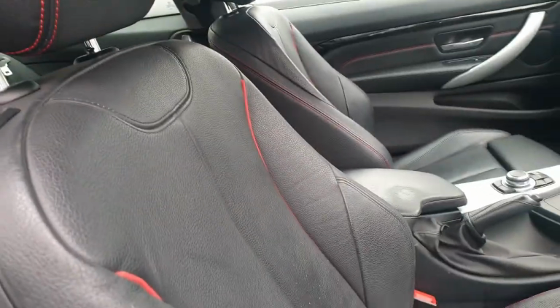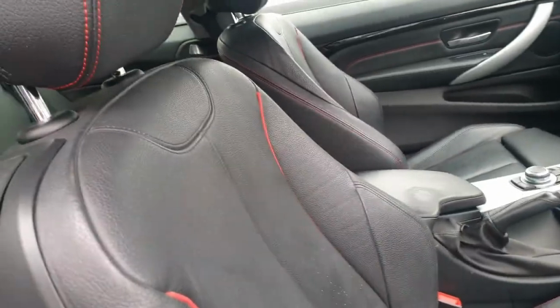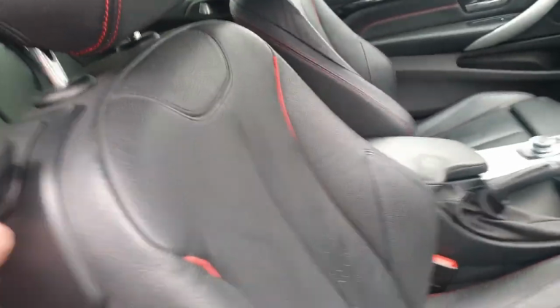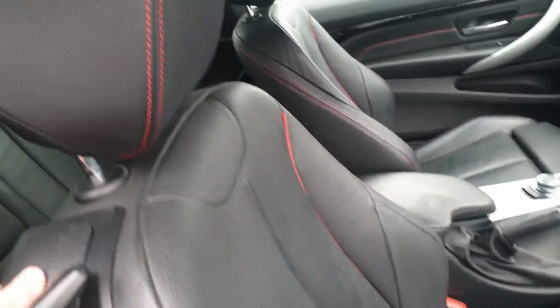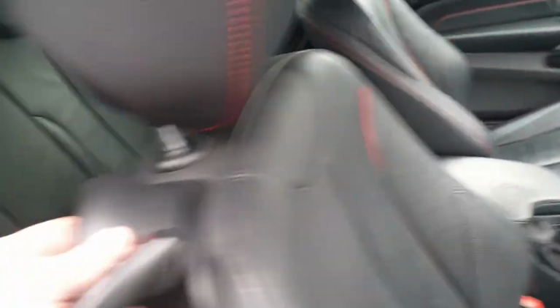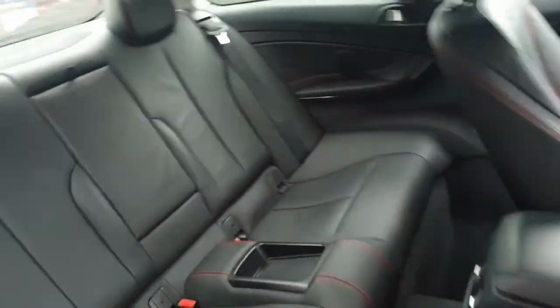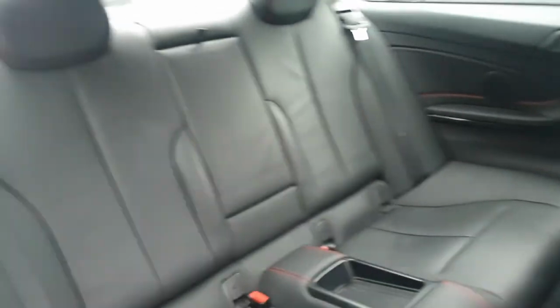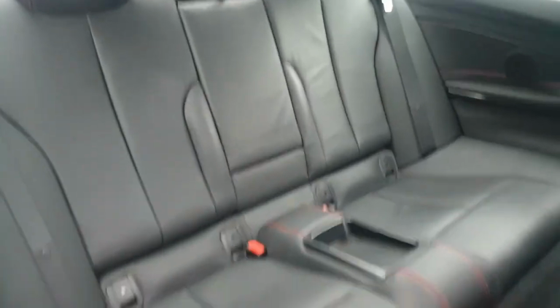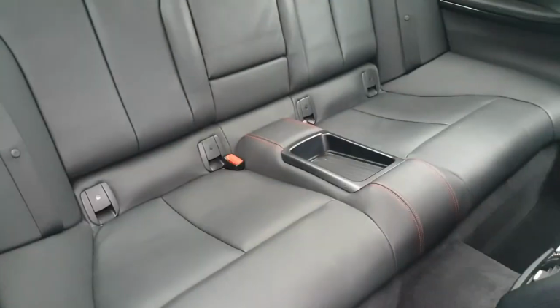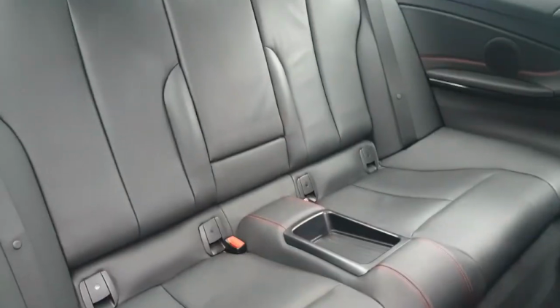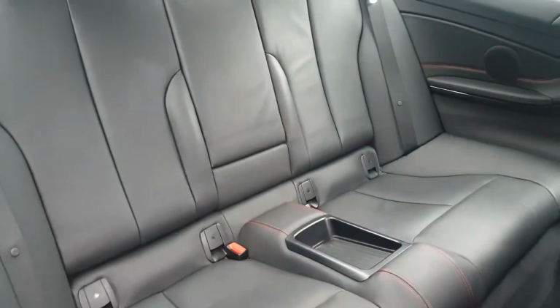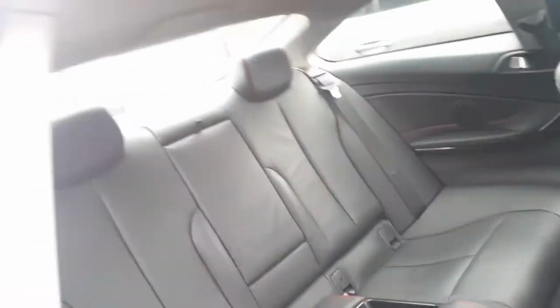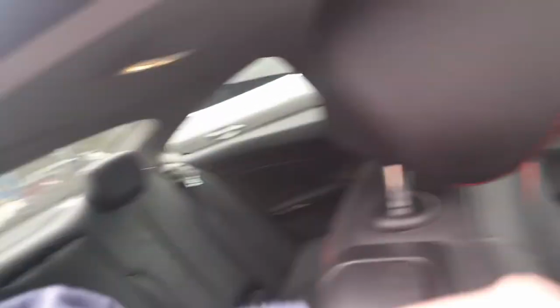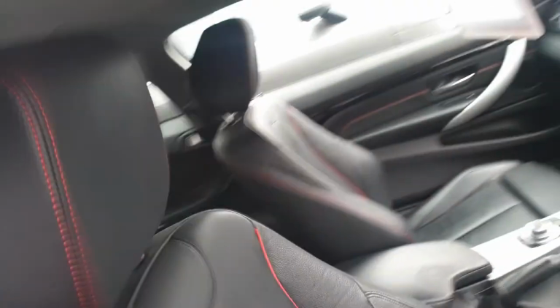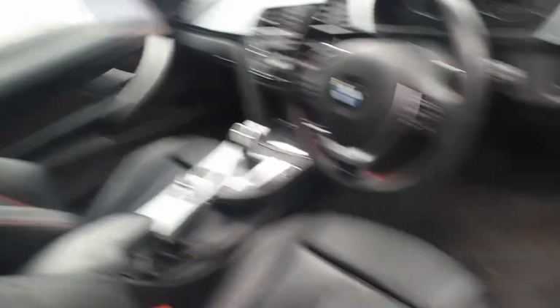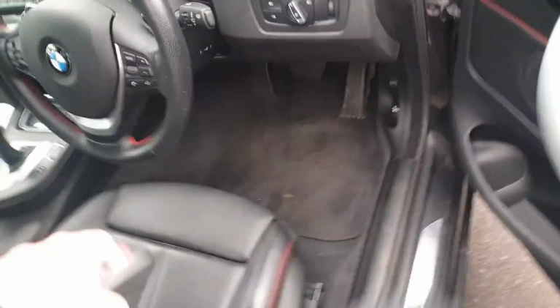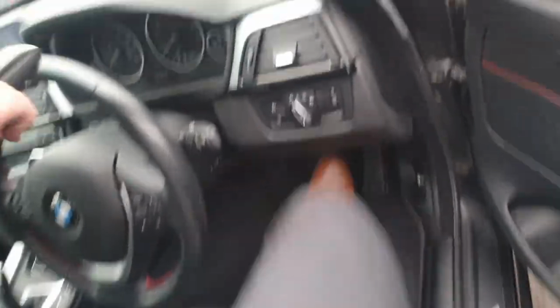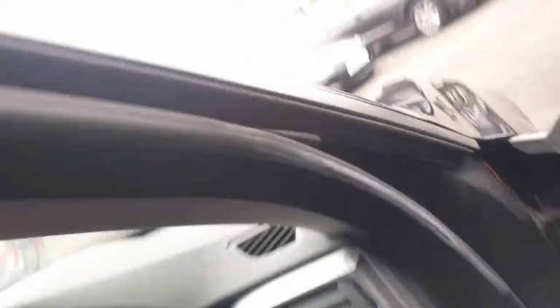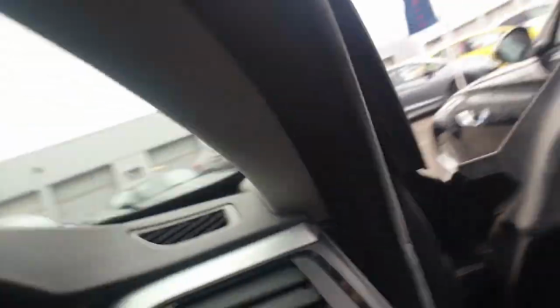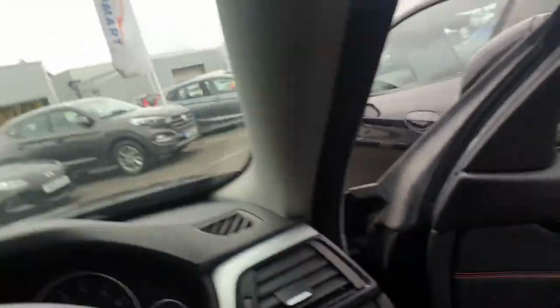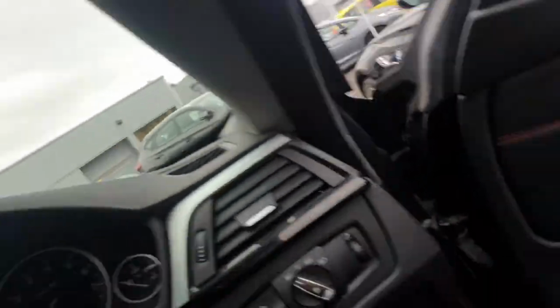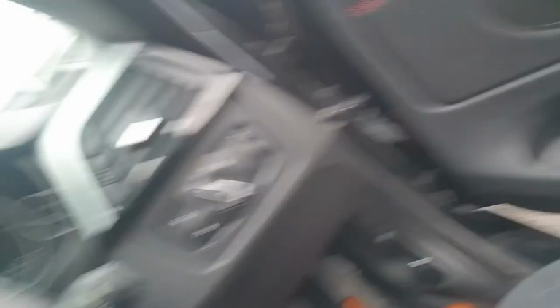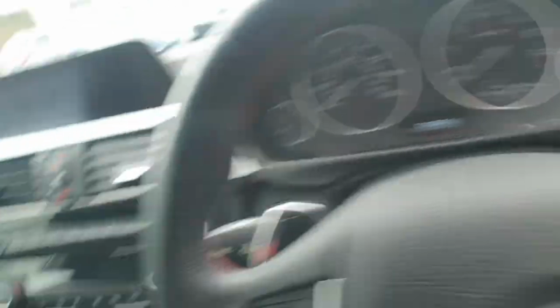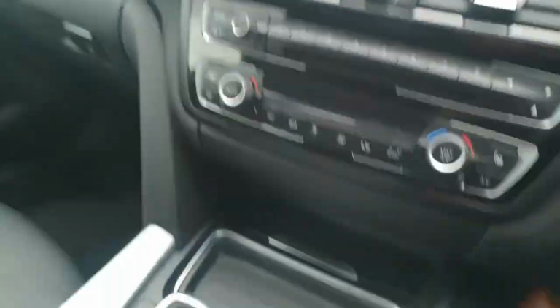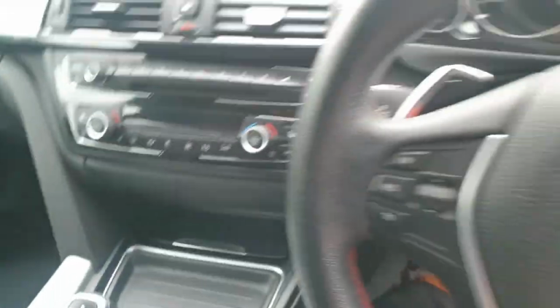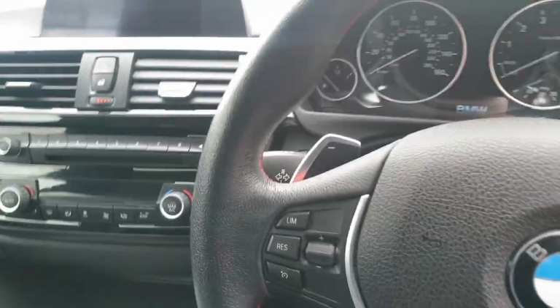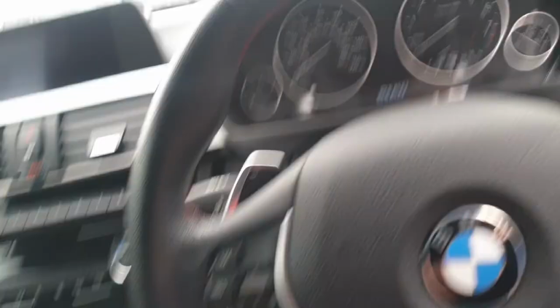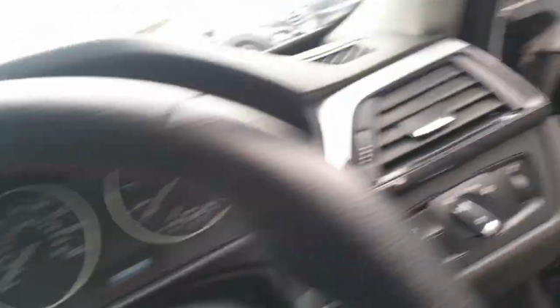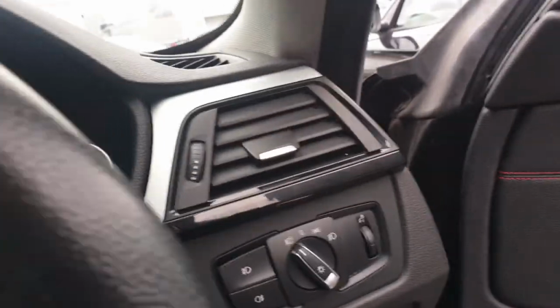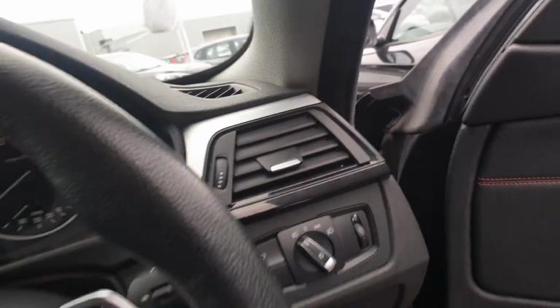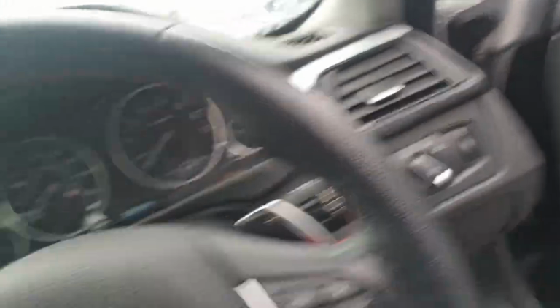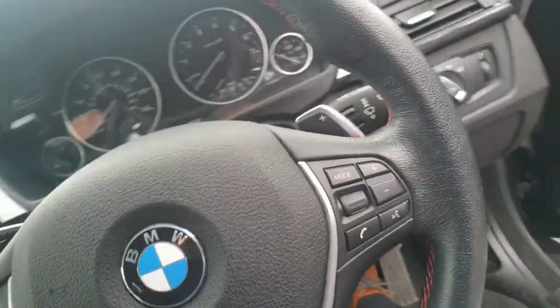It's just an all-round great looking vehicle to be fair. We have premium Dakota perforated leather with red contrast stitching, and the rear seats, to be quite honest with you, don't even look like they've been sat in. It is the M Sport automatic.